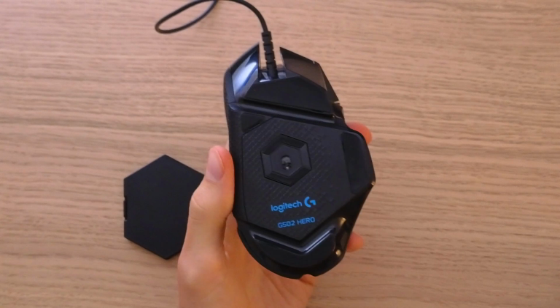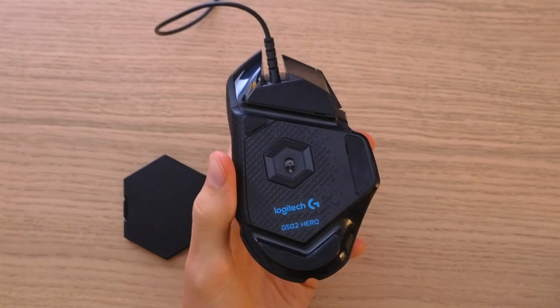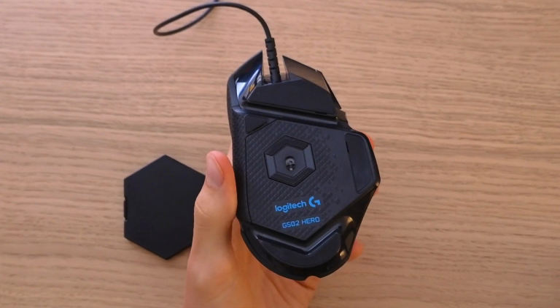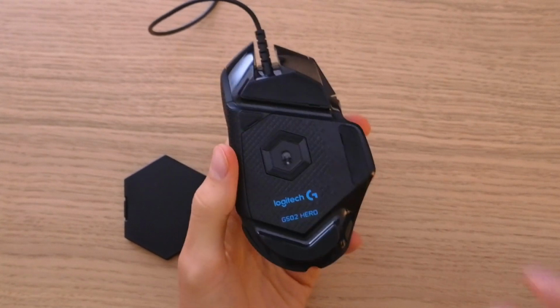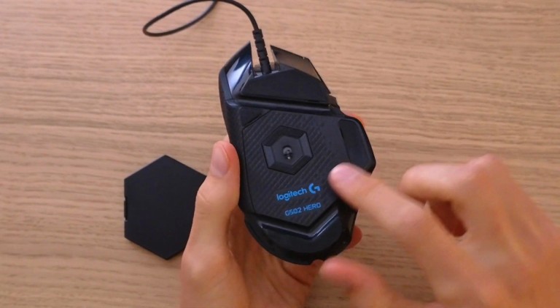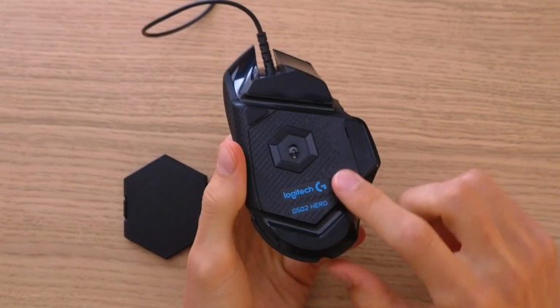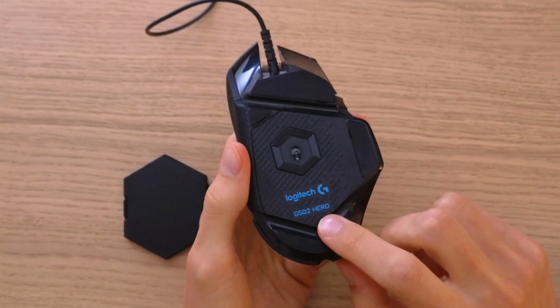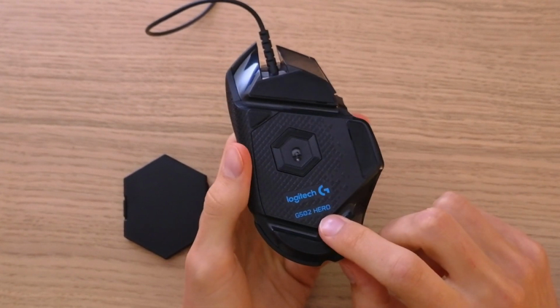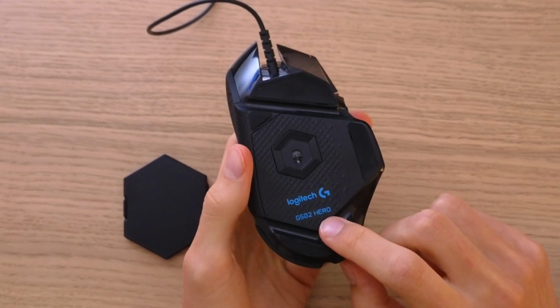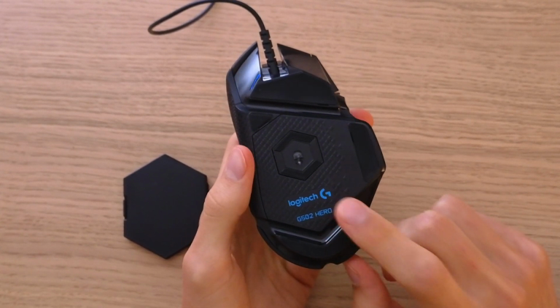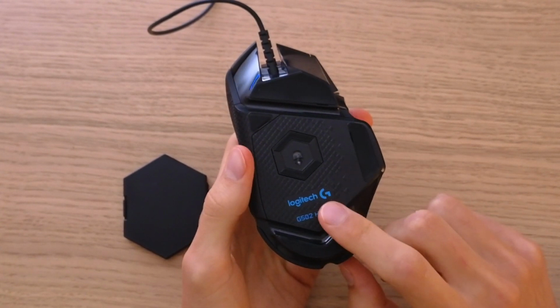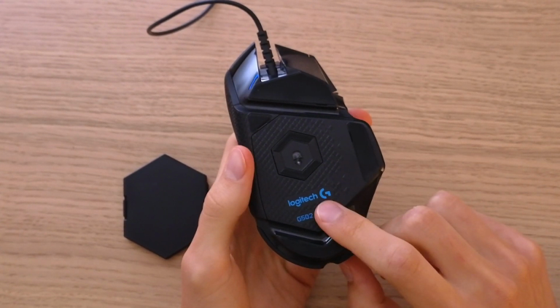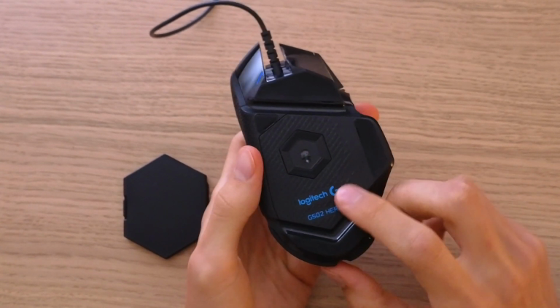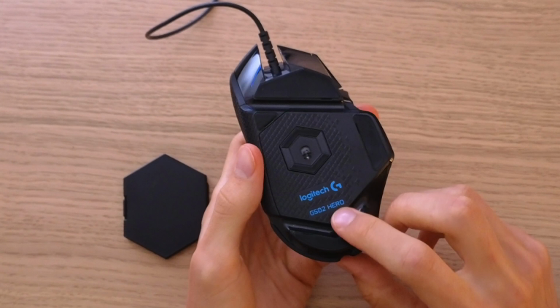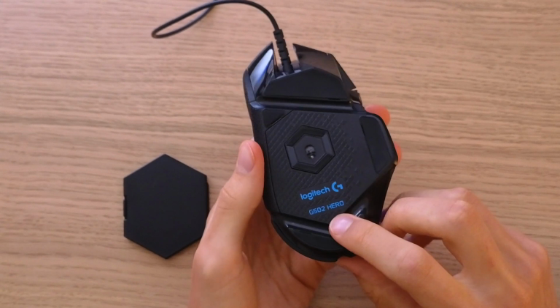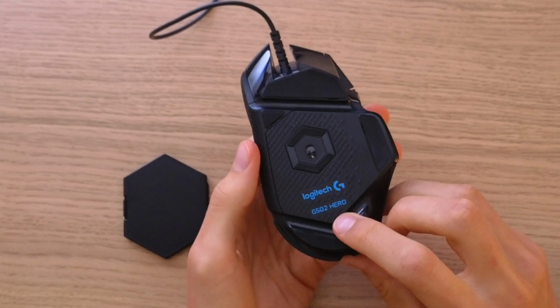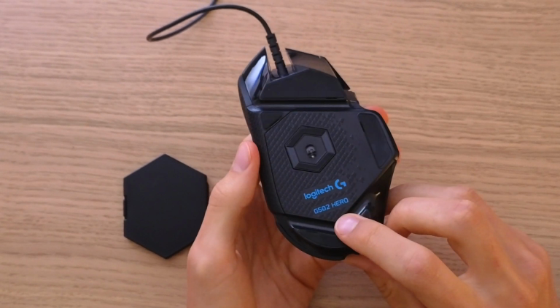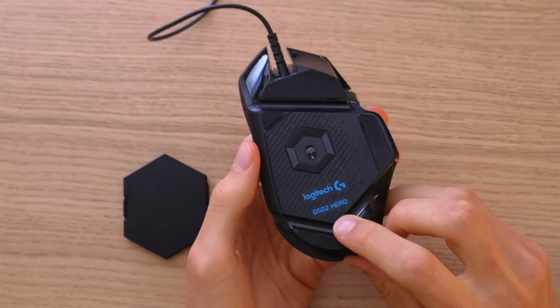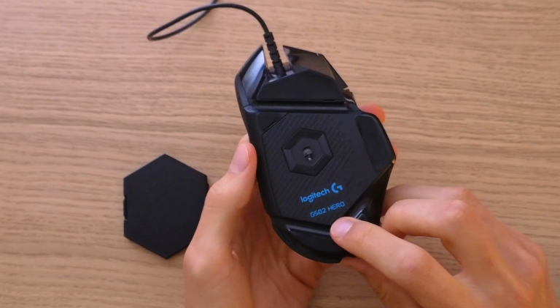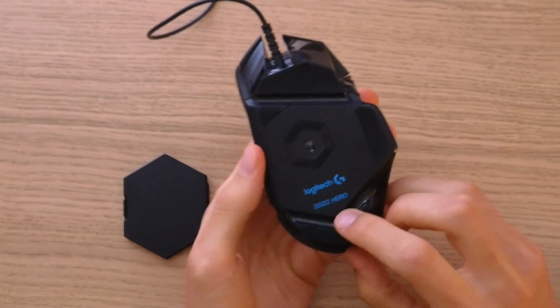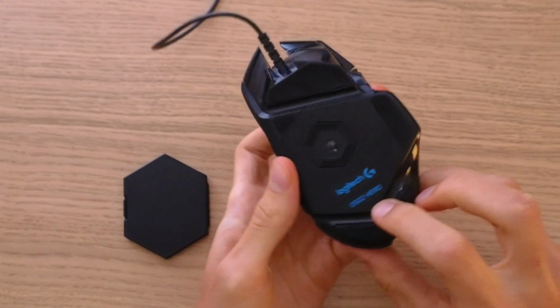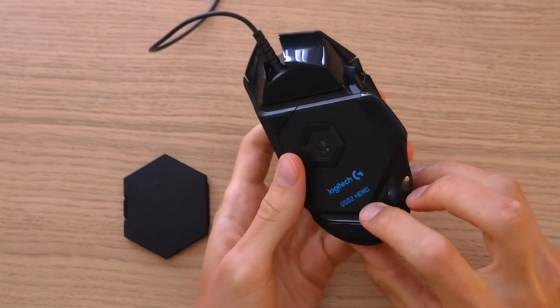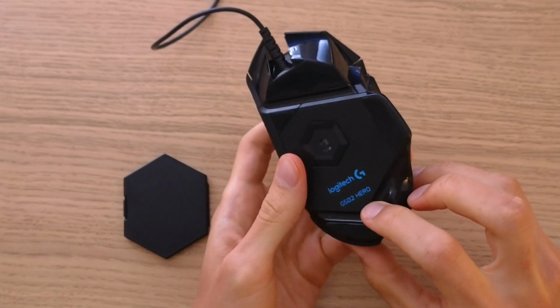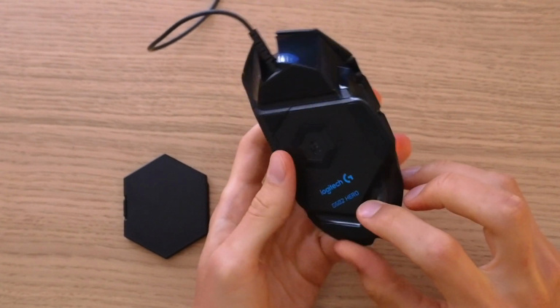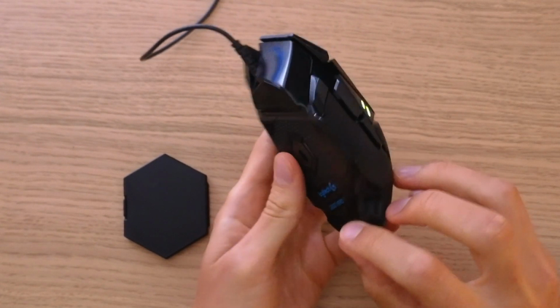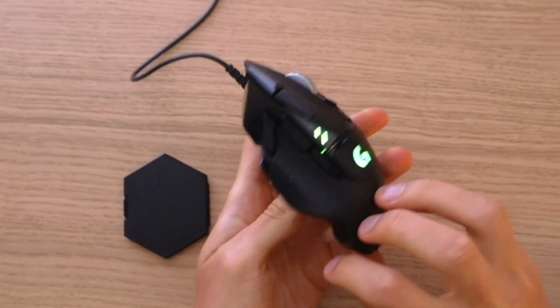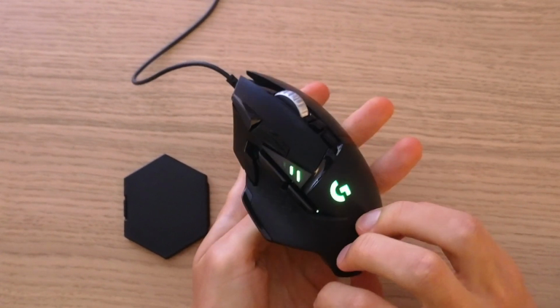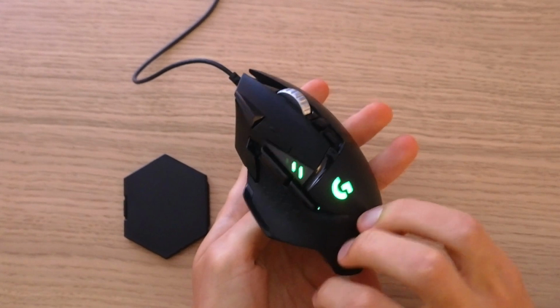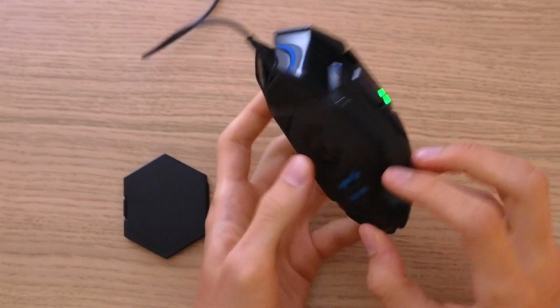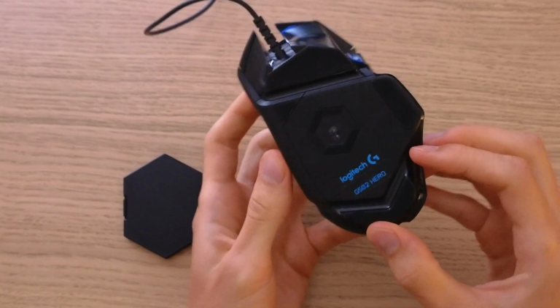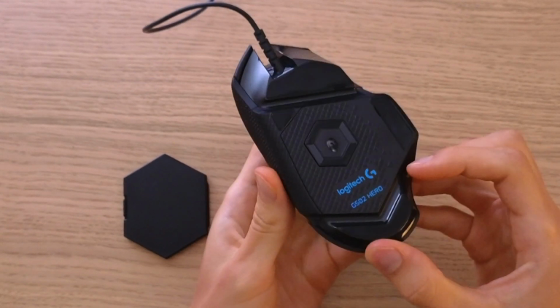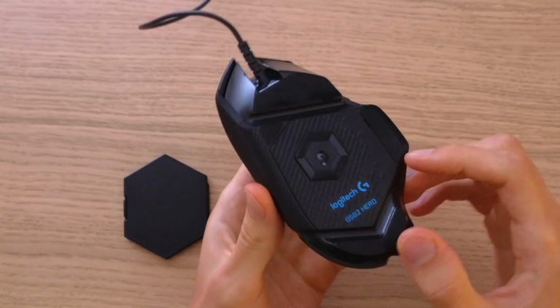Hey there guys, my name is Marcus Stone and in this video I'm going to show you how we can easily add weights to your Logitech G502. I got a hero one, but even if you have the traditional one it's going to work there too.